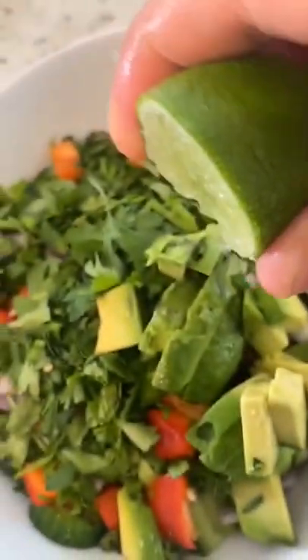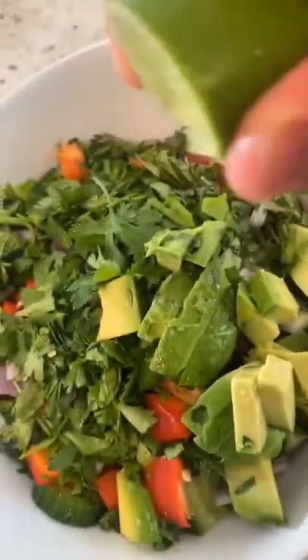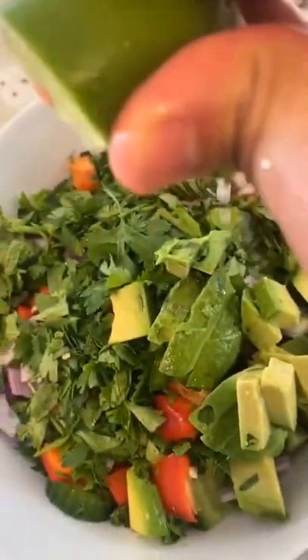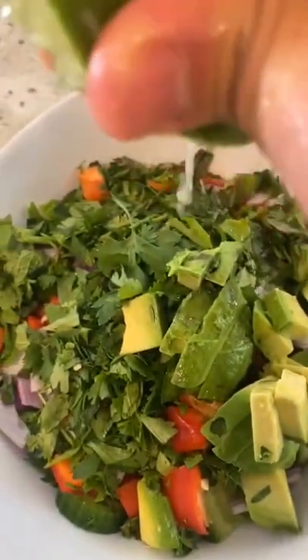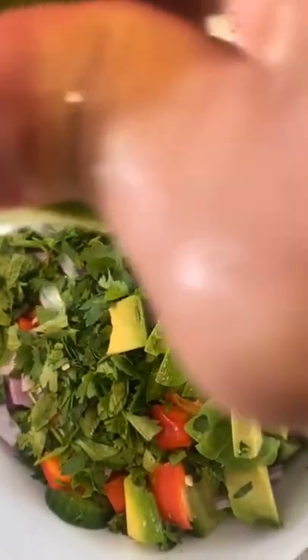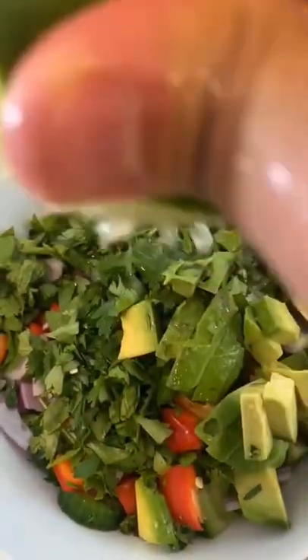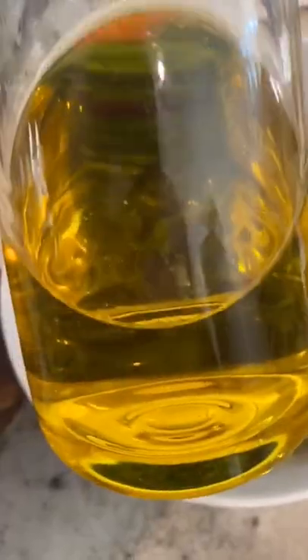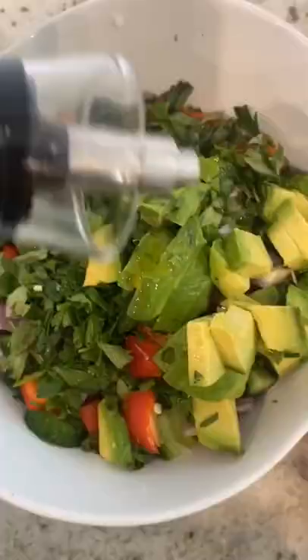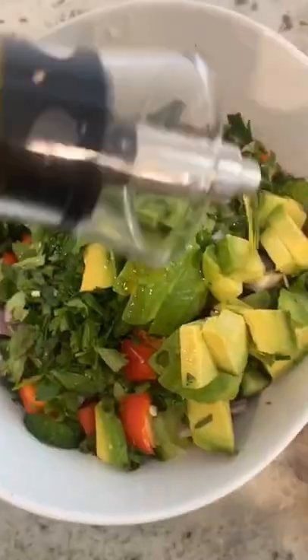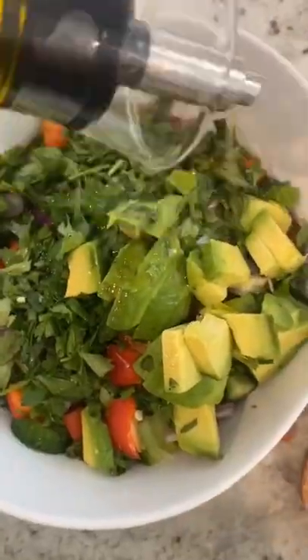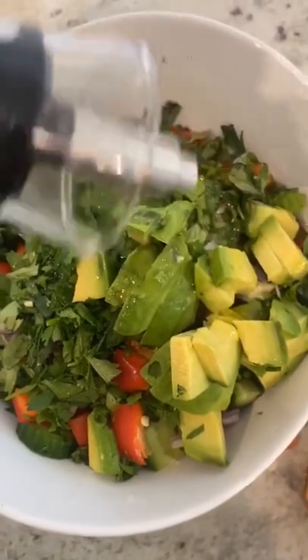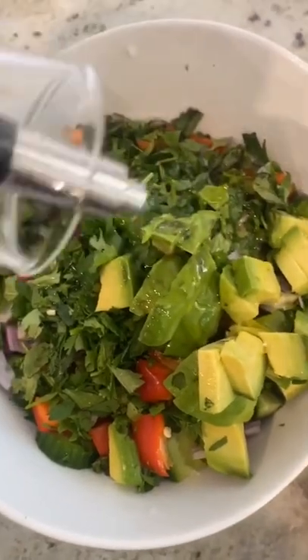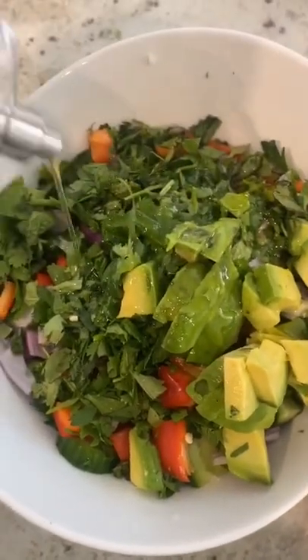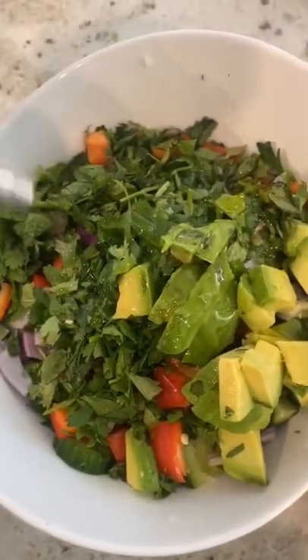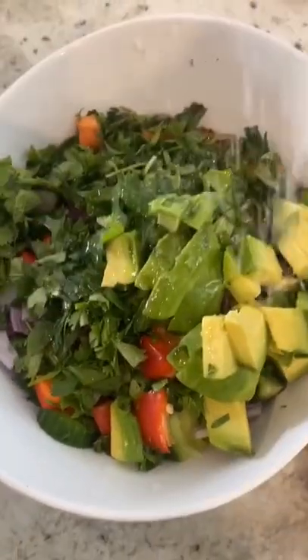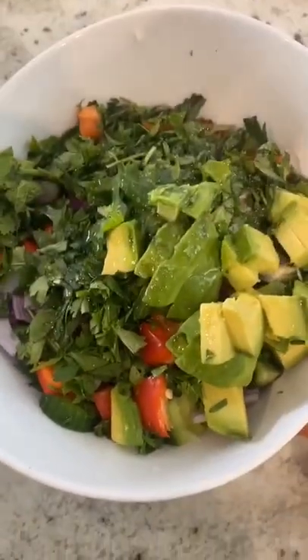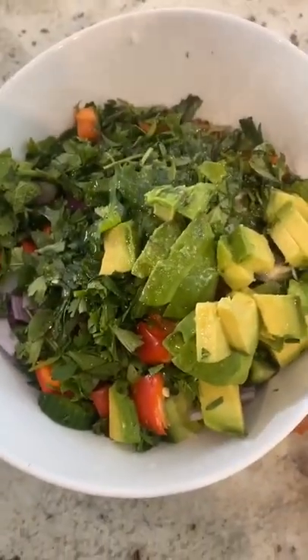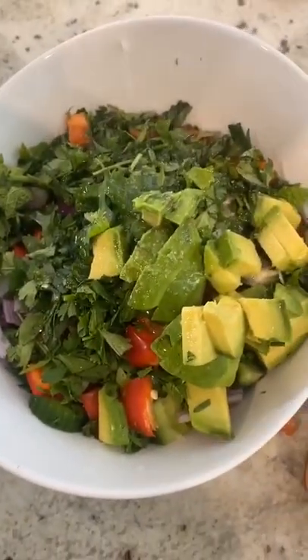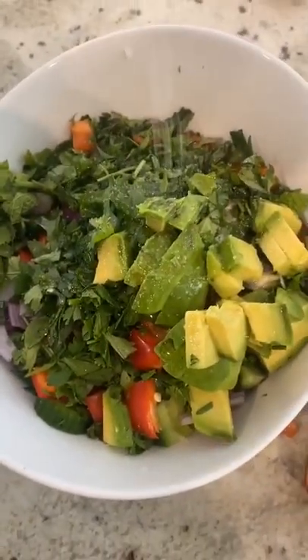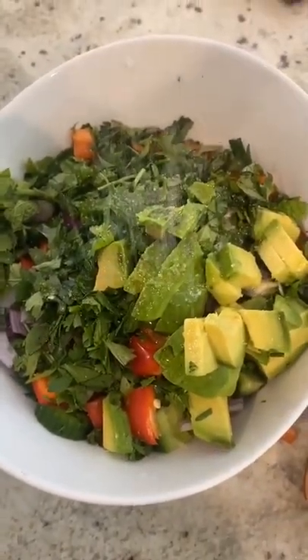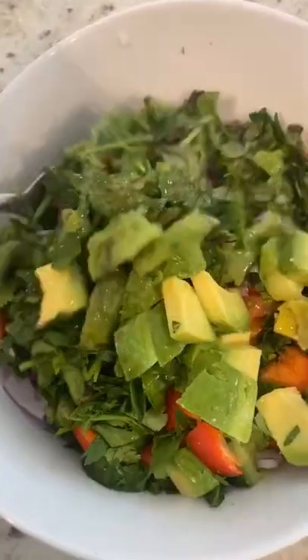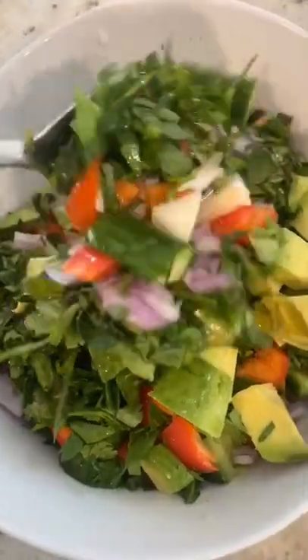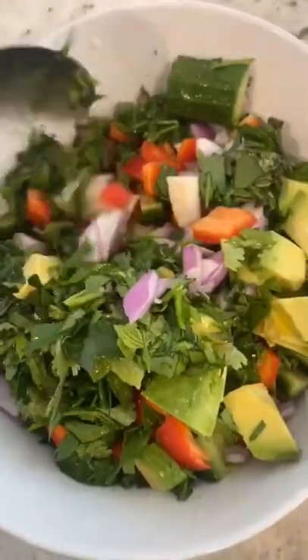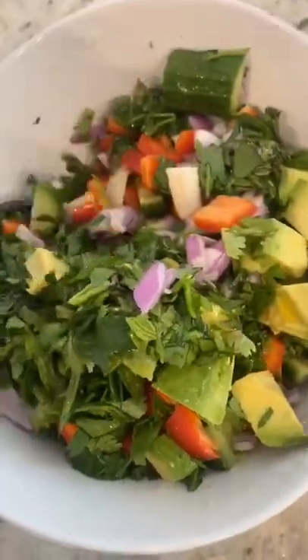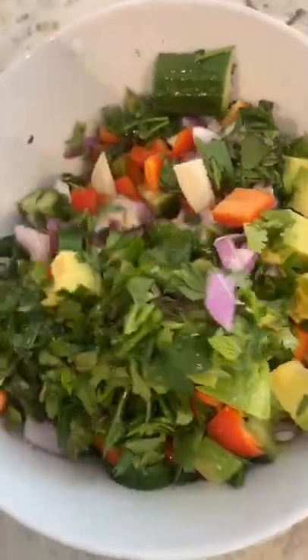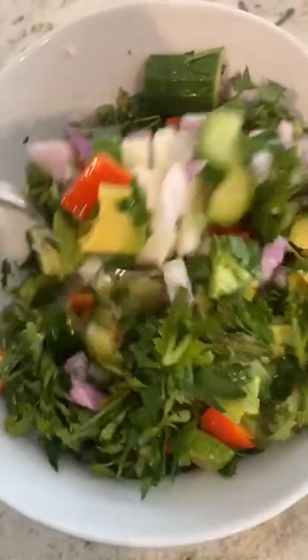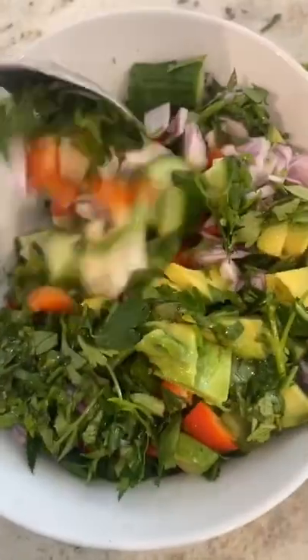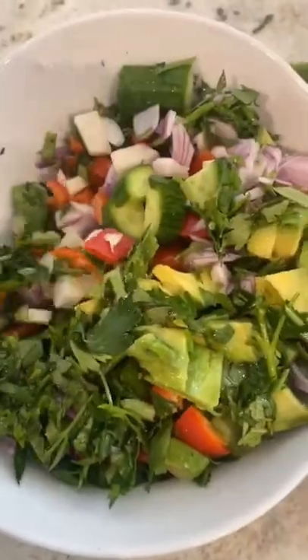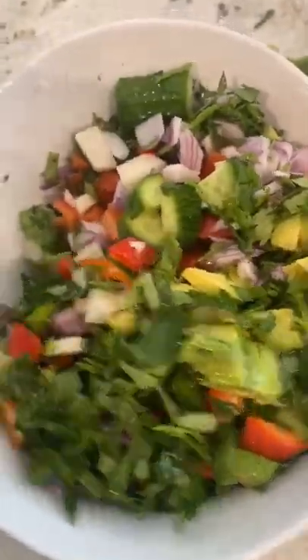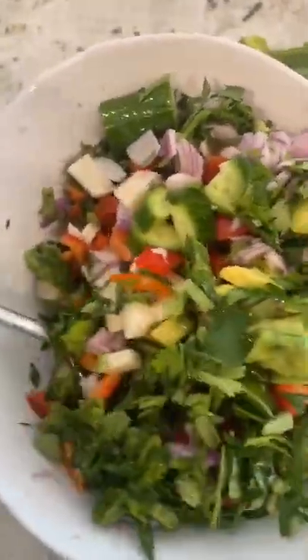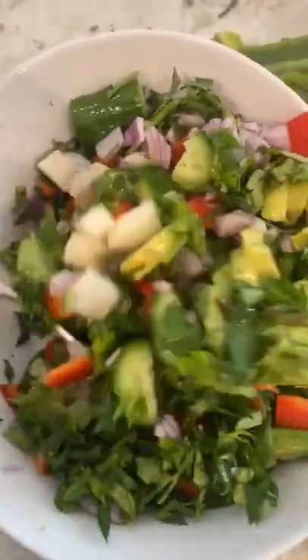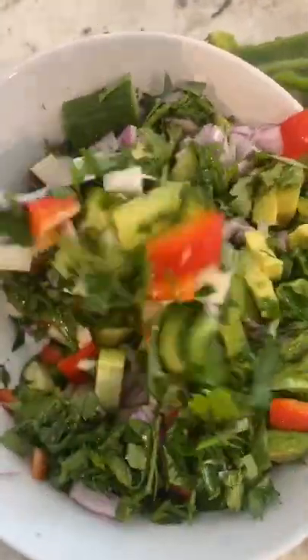Squeeze in juice from half a lime, then drizzle with olive oil, add sea salt, and give it a good mix. Look at these gorgeous colors — it's going to be delicious.